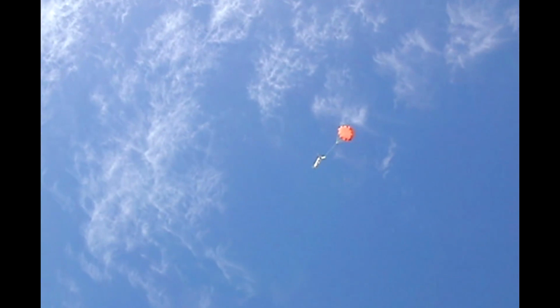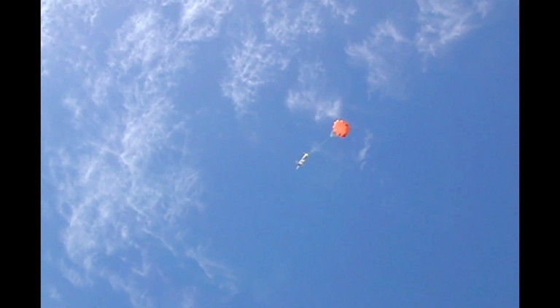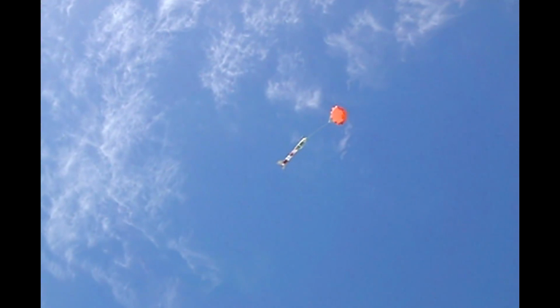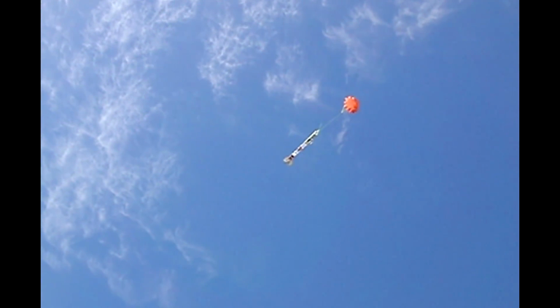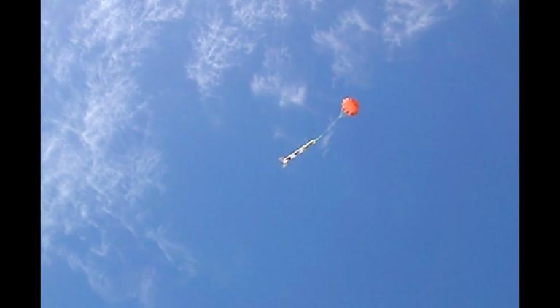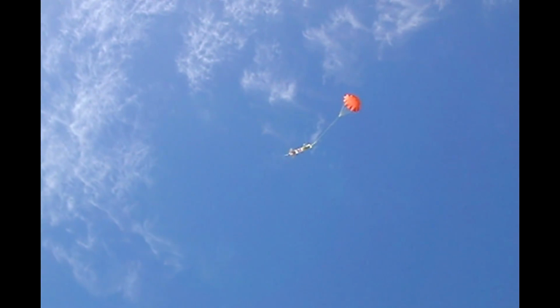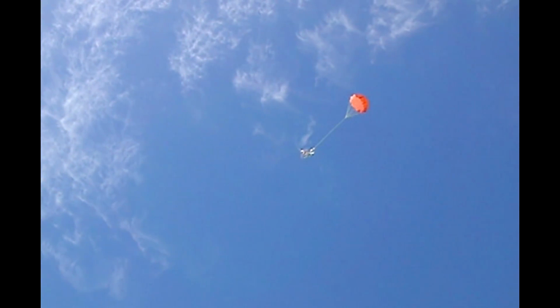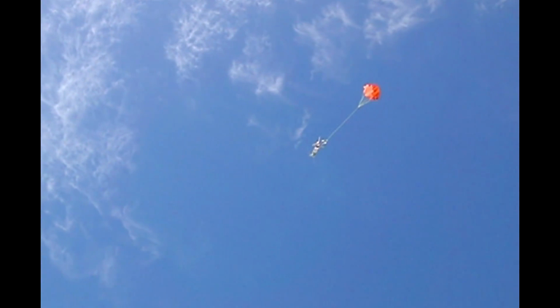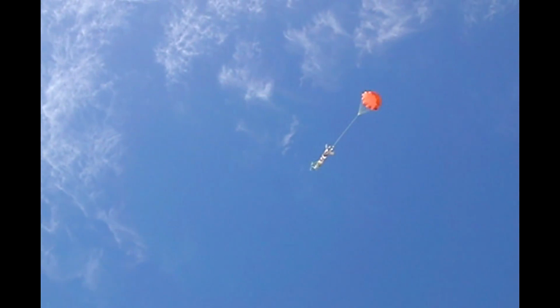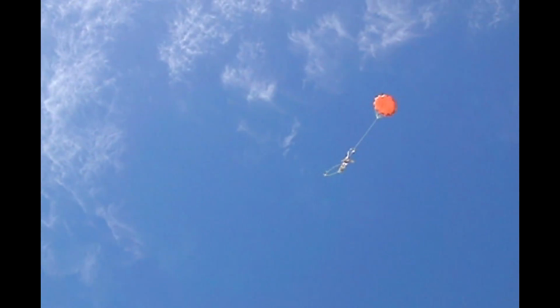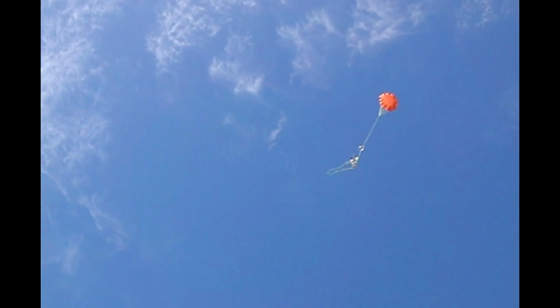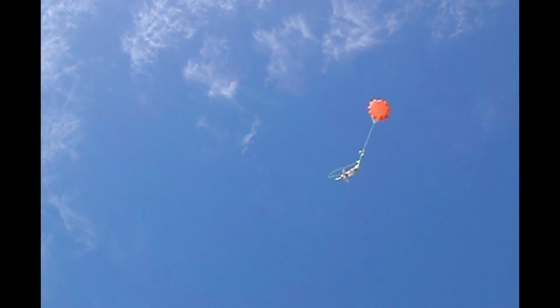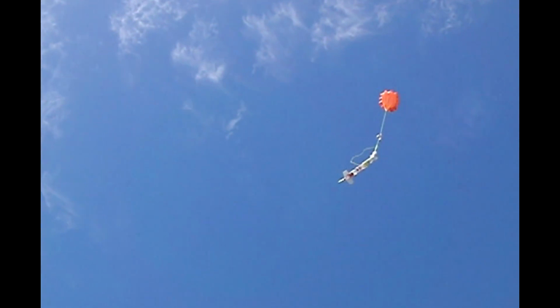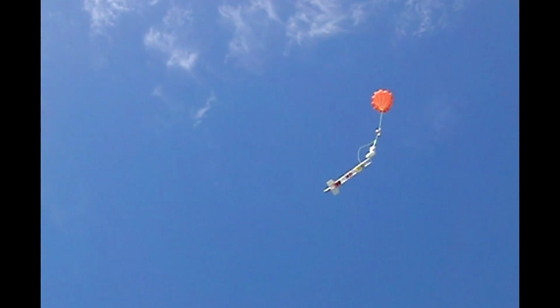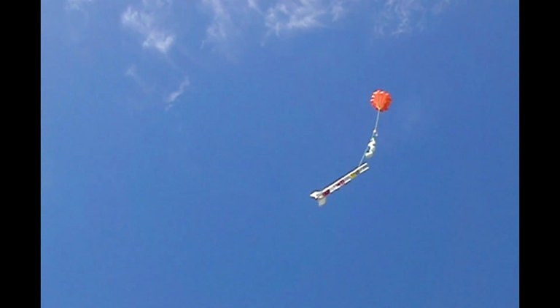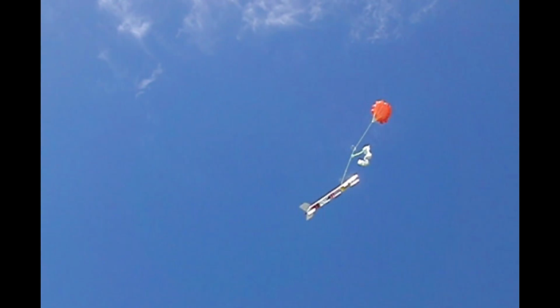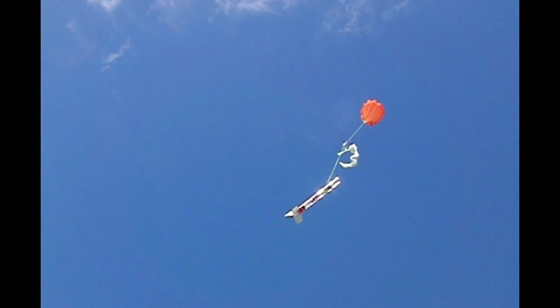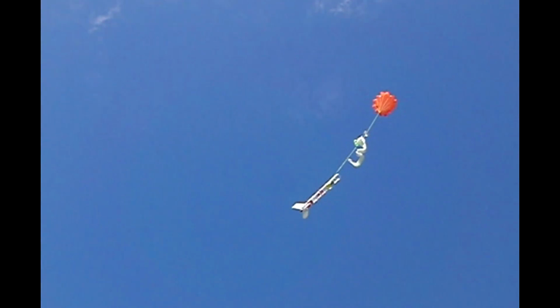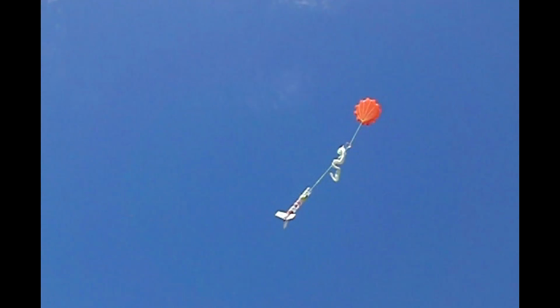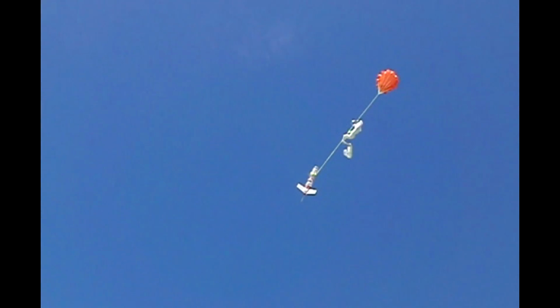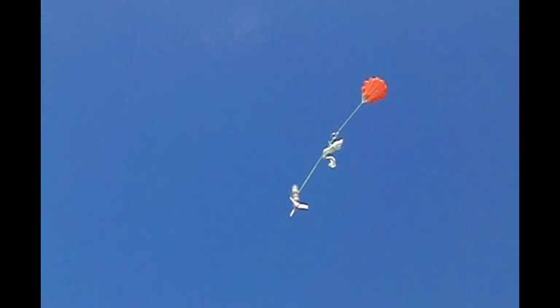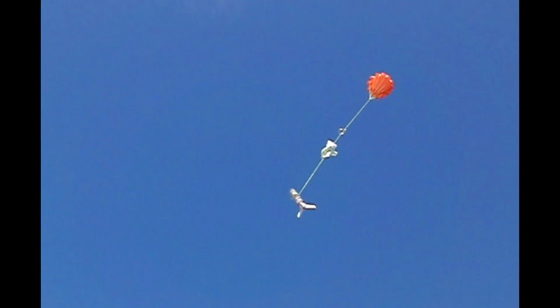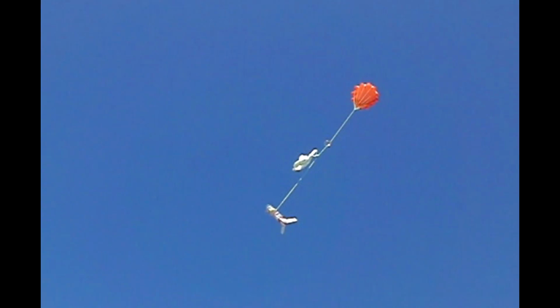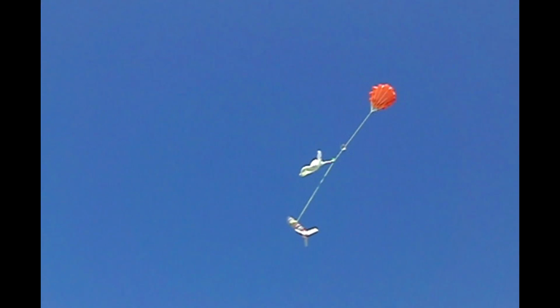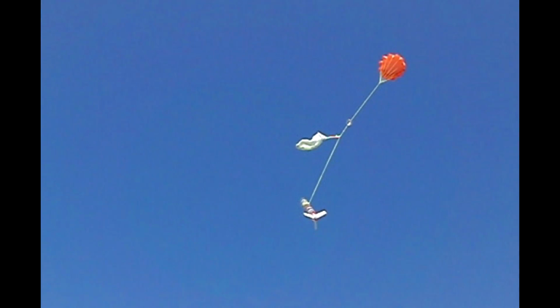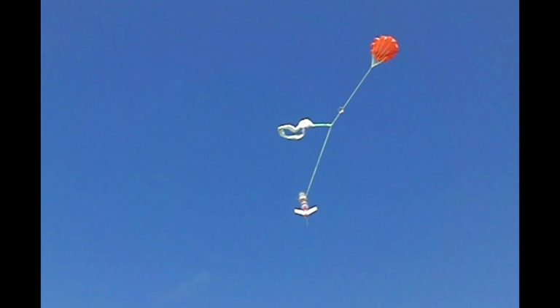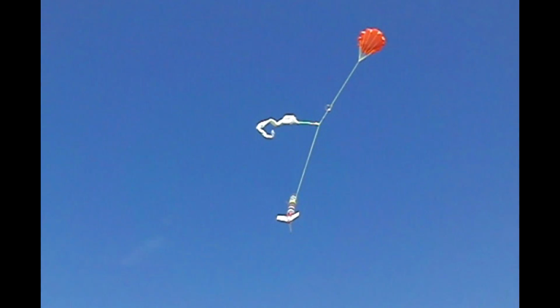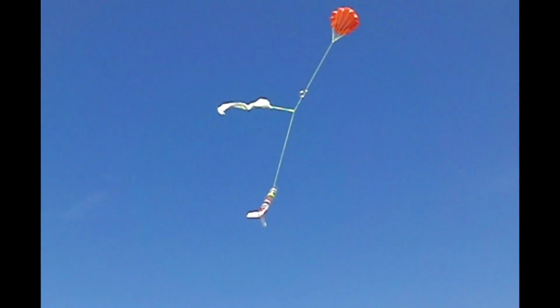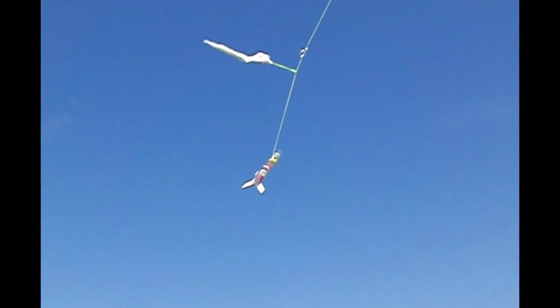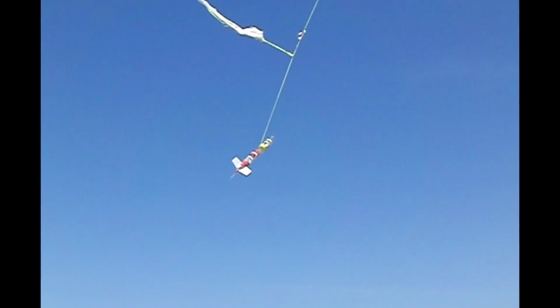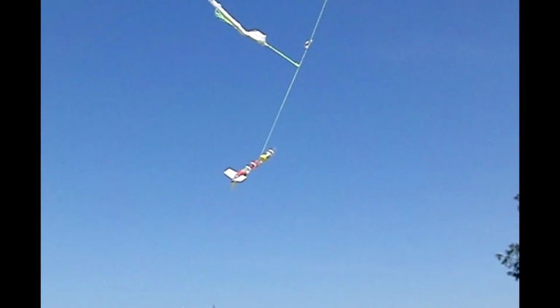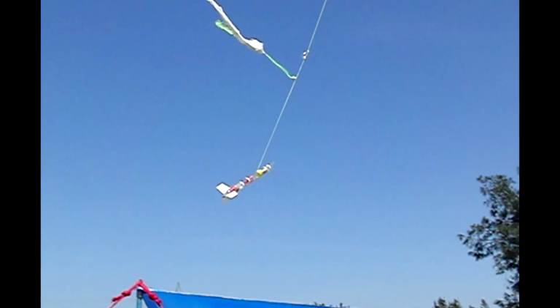You can see as the pilot chute deploys, it swings the rocket around and pulls off the nose cone, and then pulls out the large chute. Unfortunately, the pilot chute slowed the rocket down too much, preventing enough air flow to open the main chute.